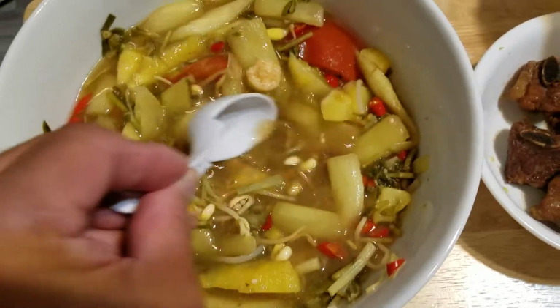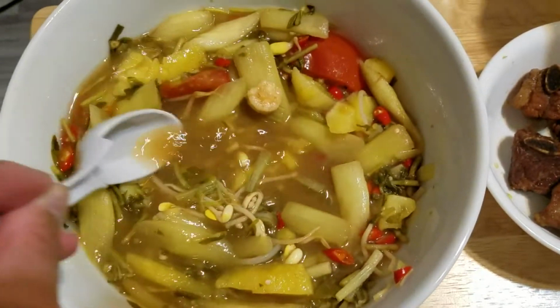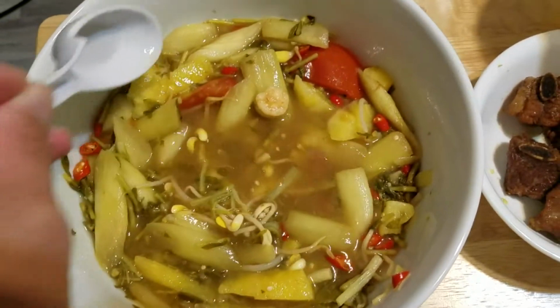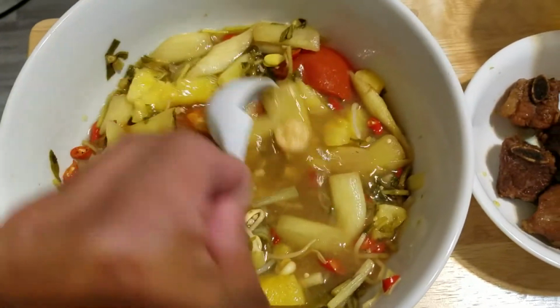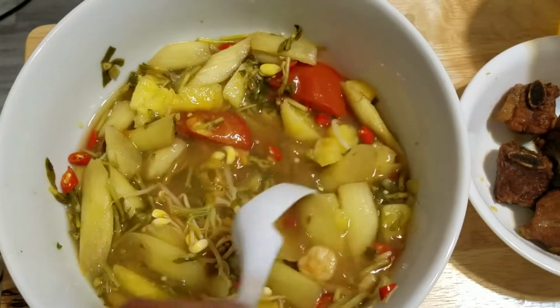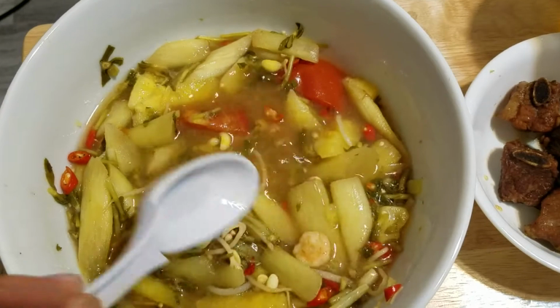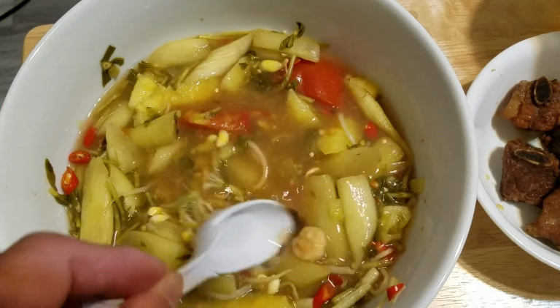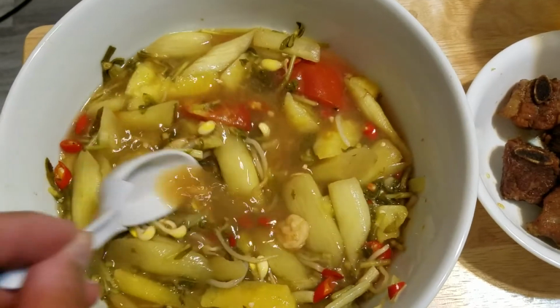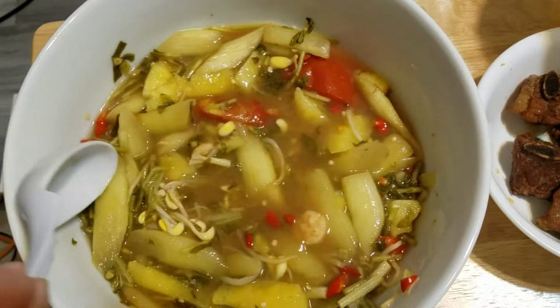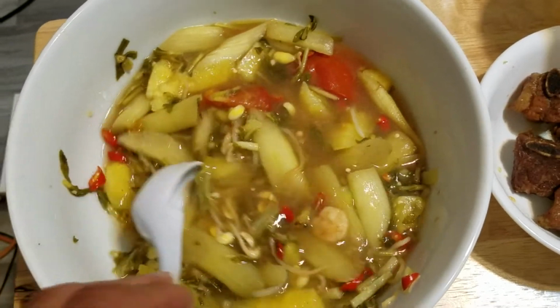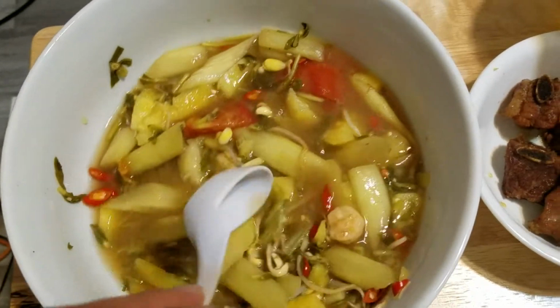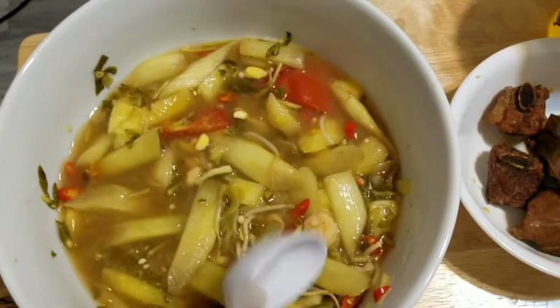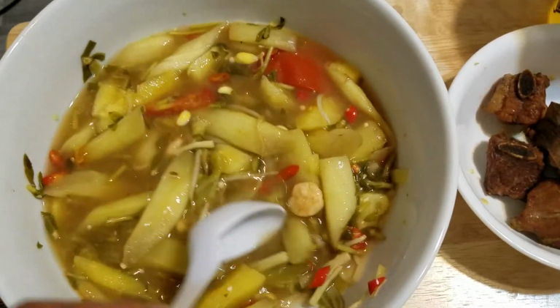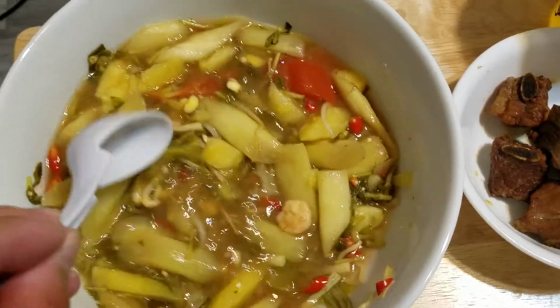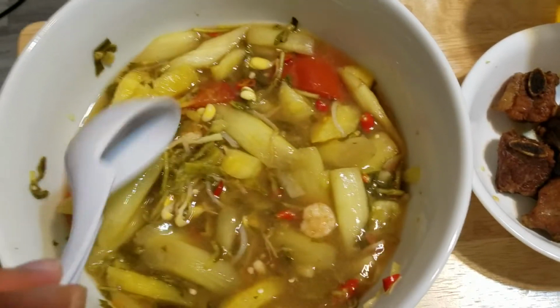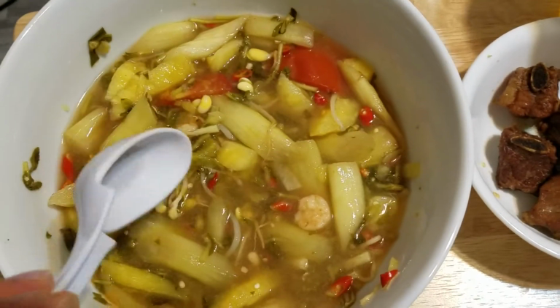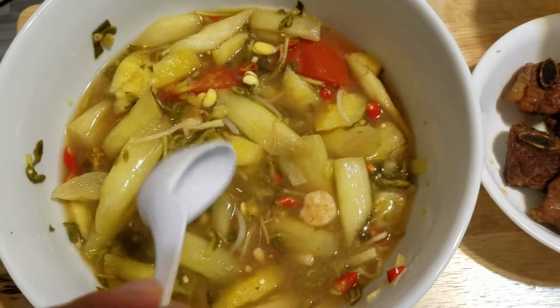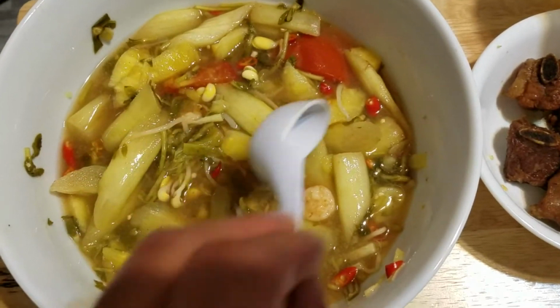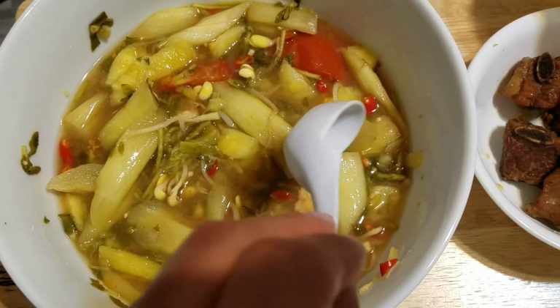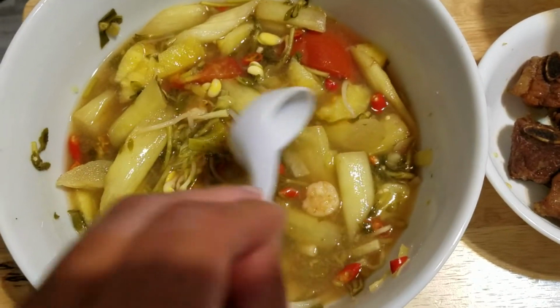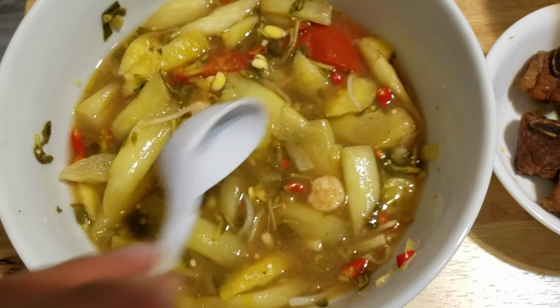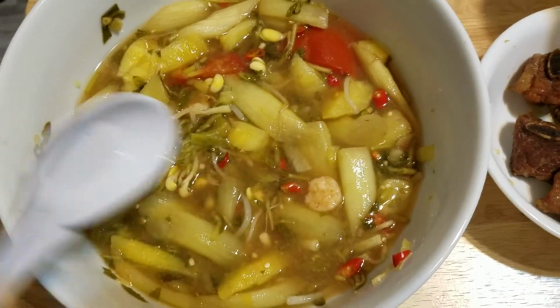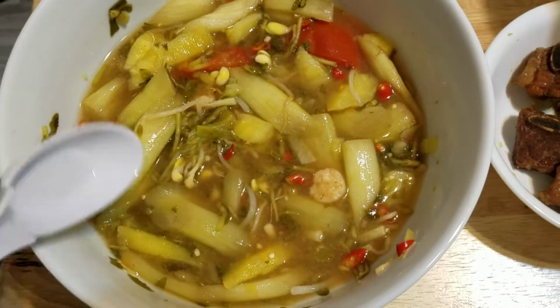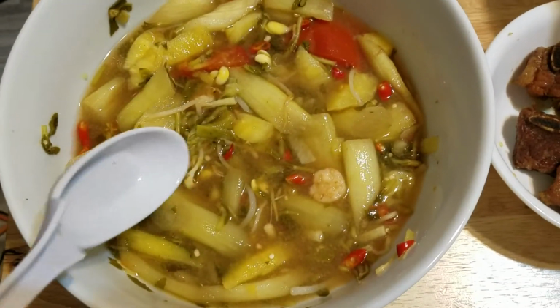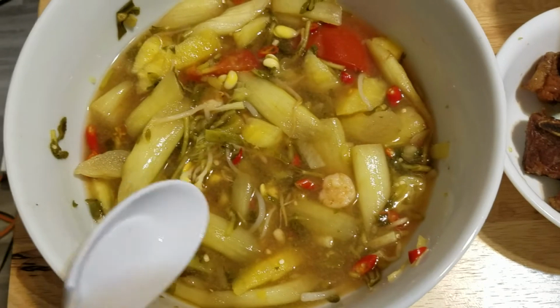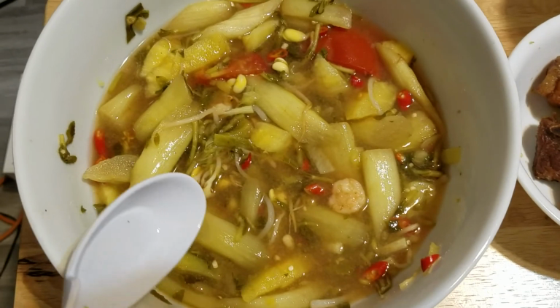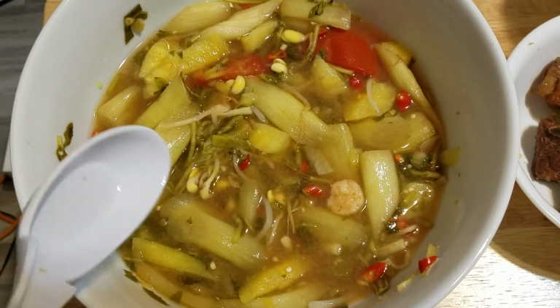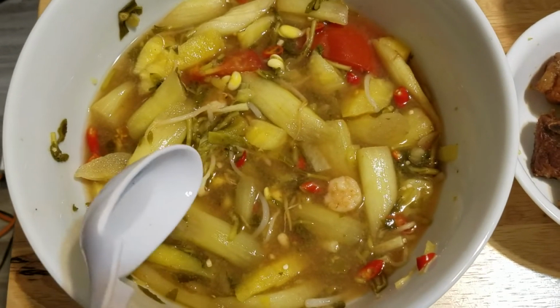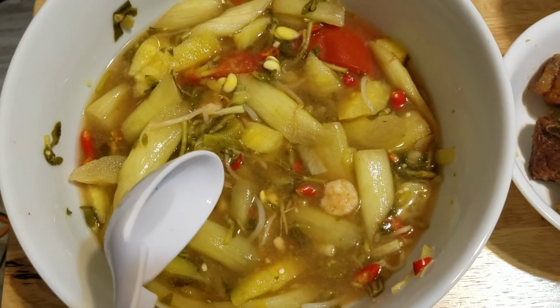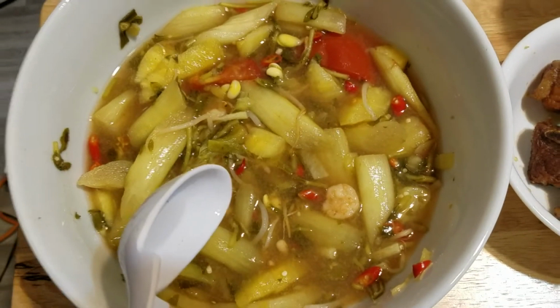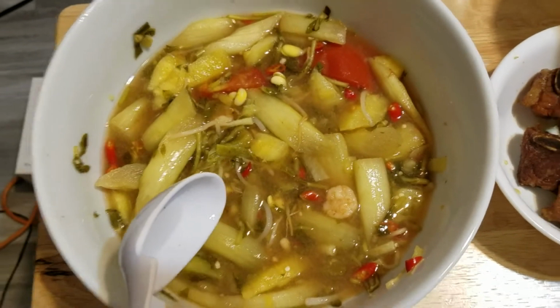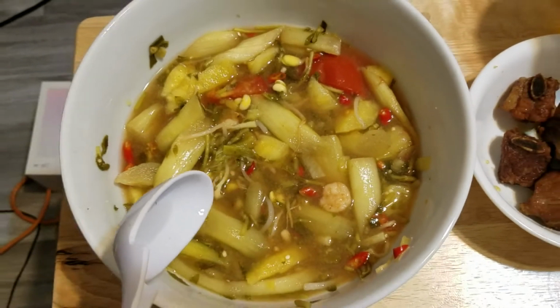Really good, real sour taste. With fish sauce and pepper — there's the pepper. I've already added the fish sauce.